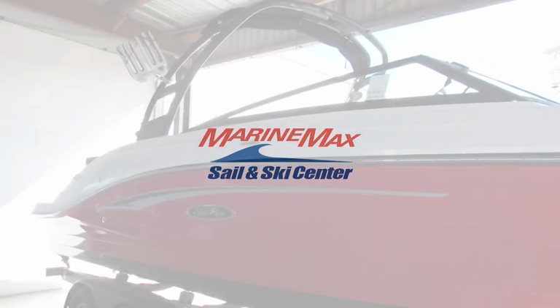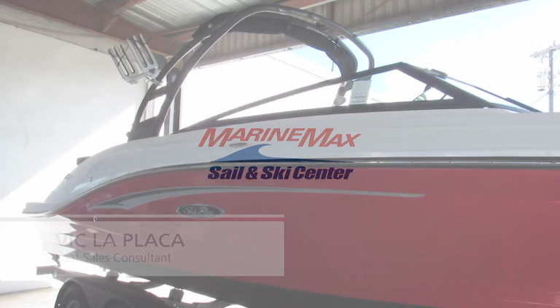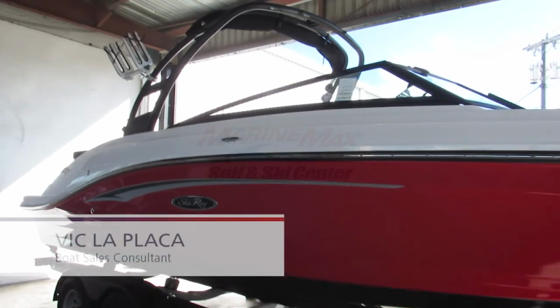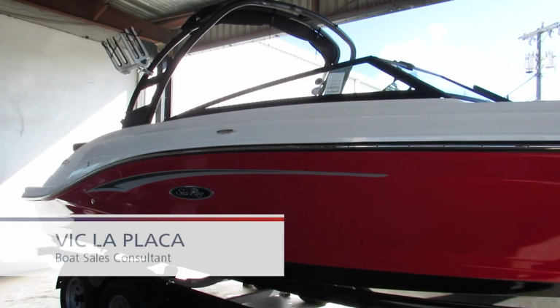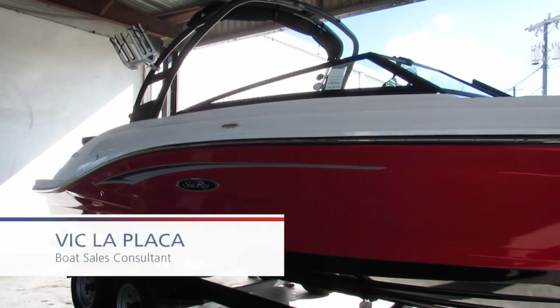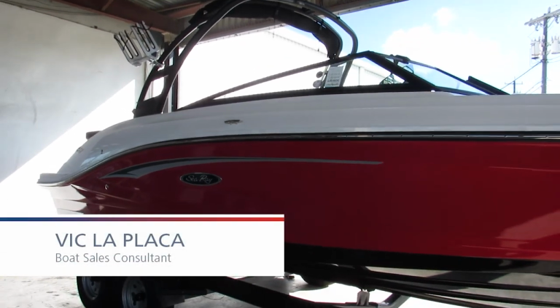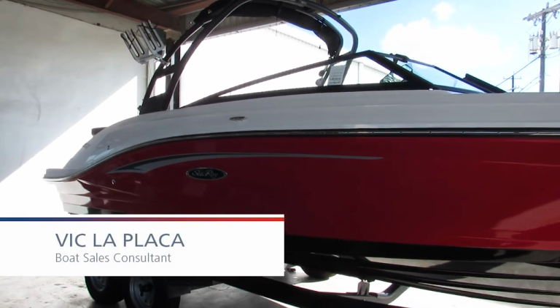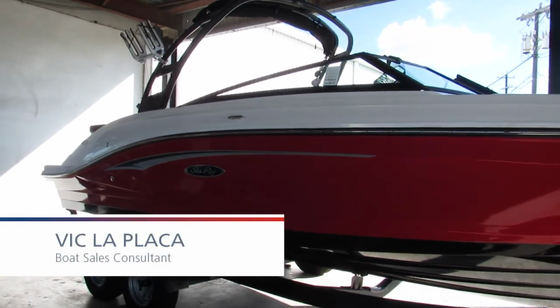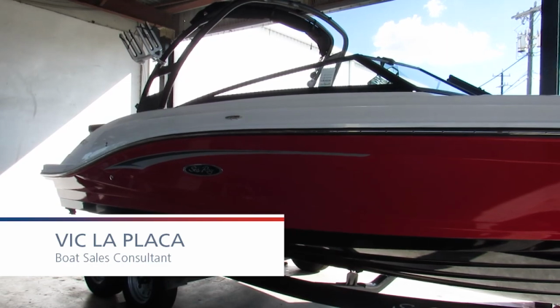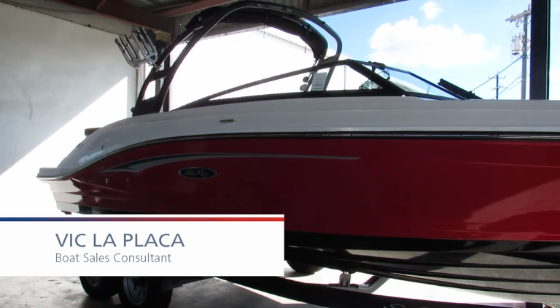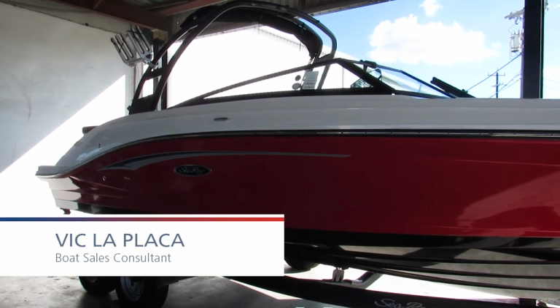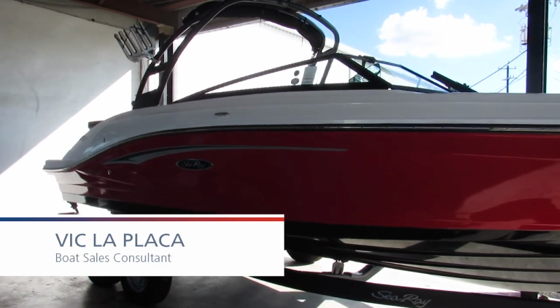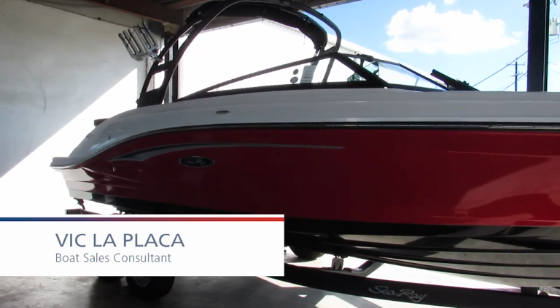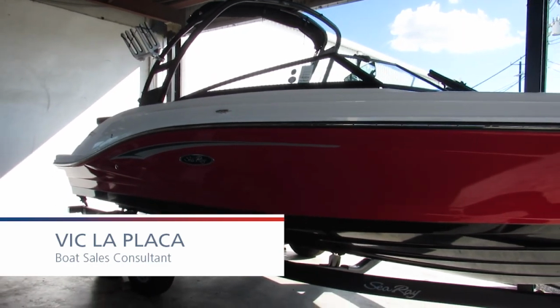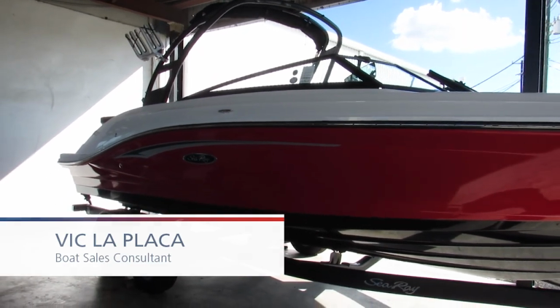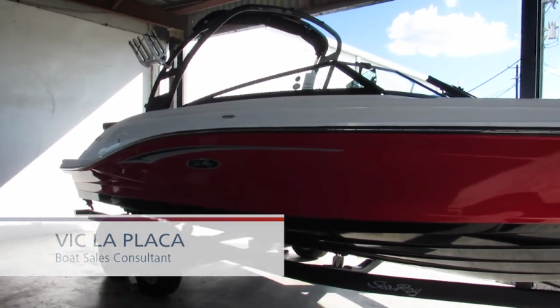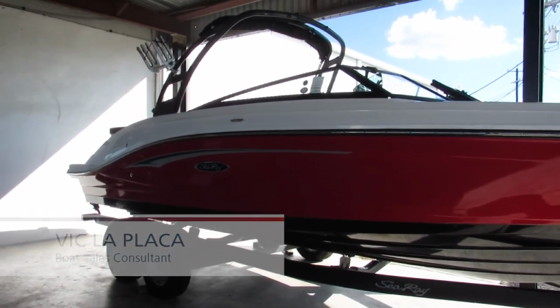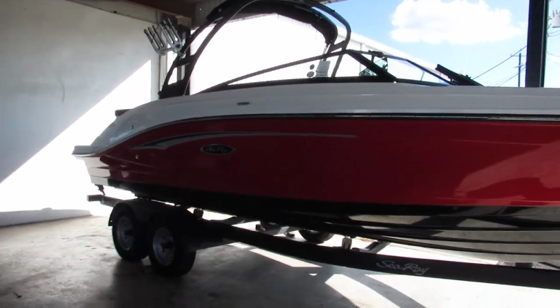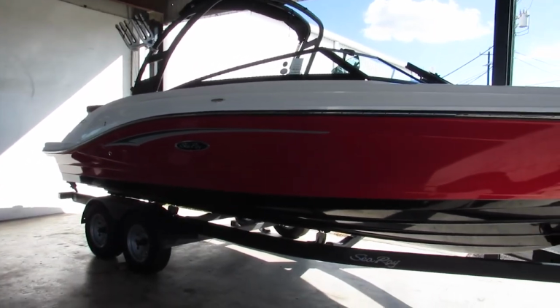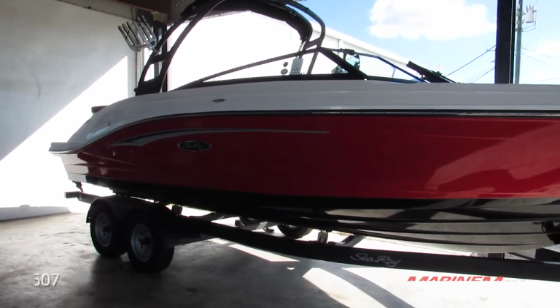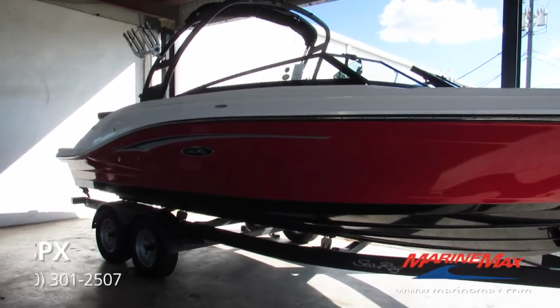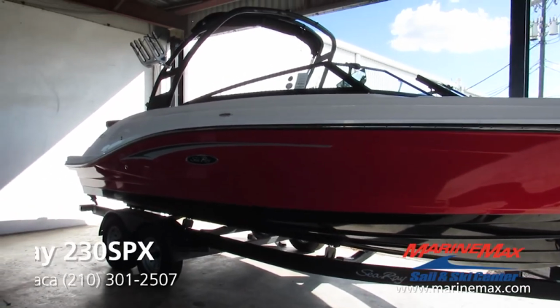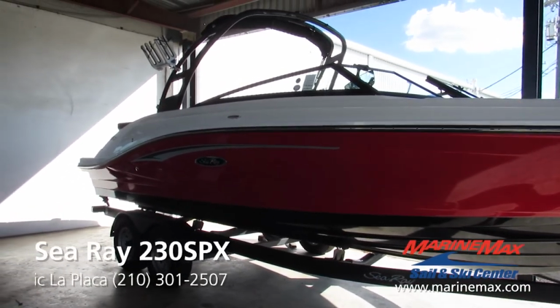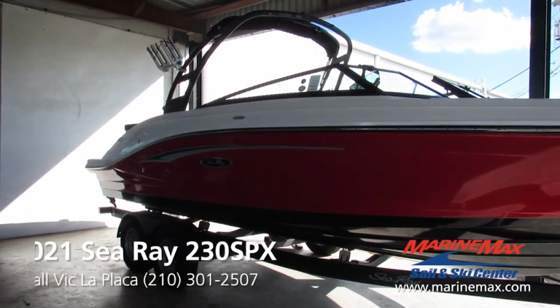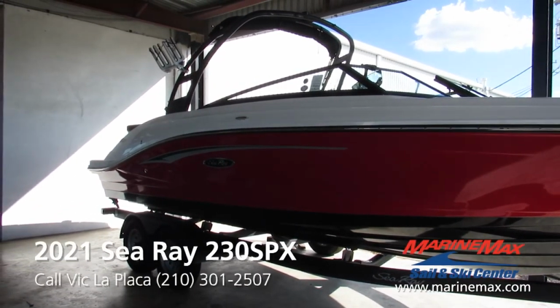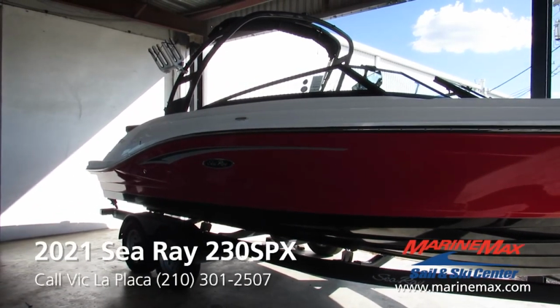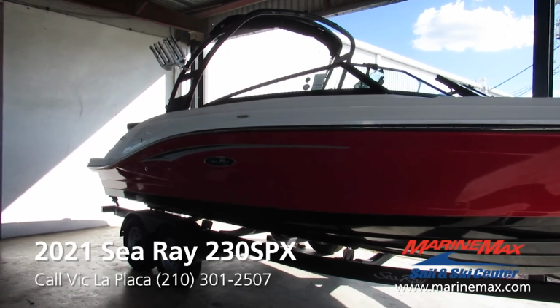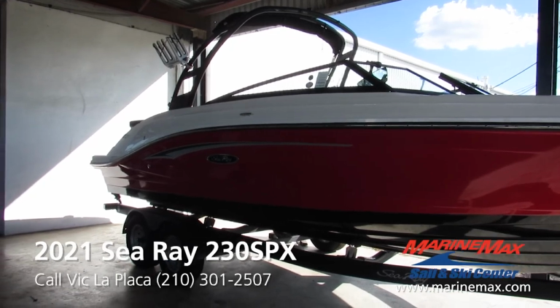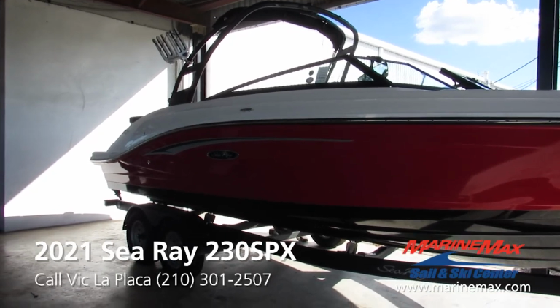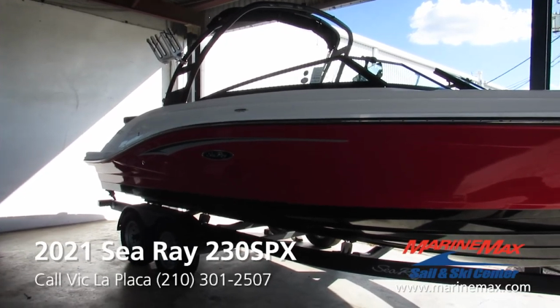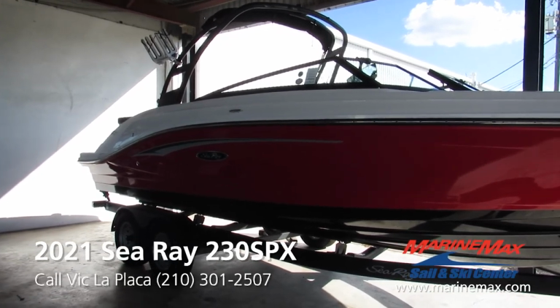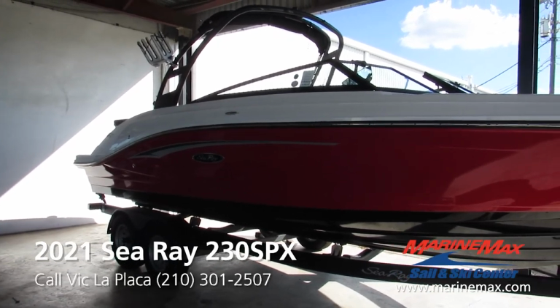Hey everybody, this is Vic LaPlaca here with MarineMax Sailnski in San Antonio. Today we're going to take a look at this Sea Ray SPX 230.